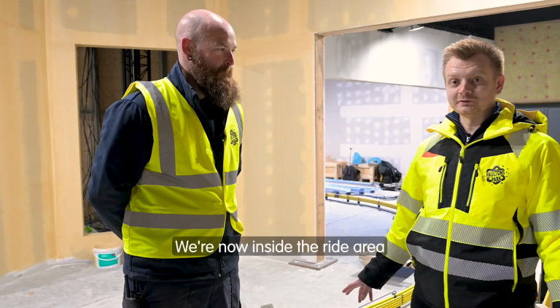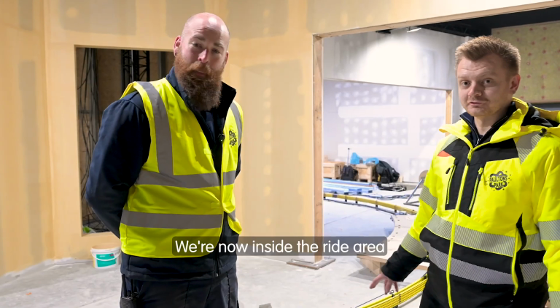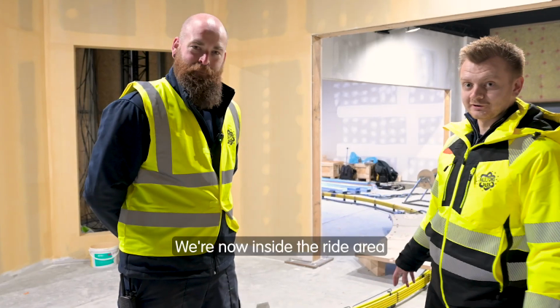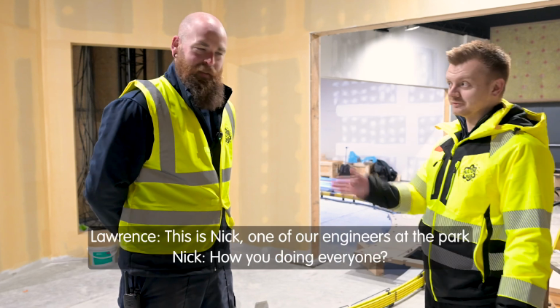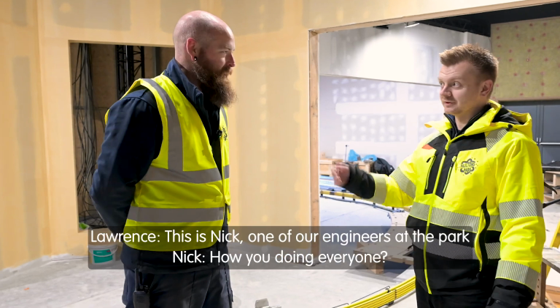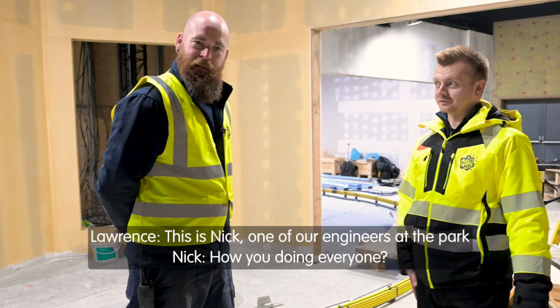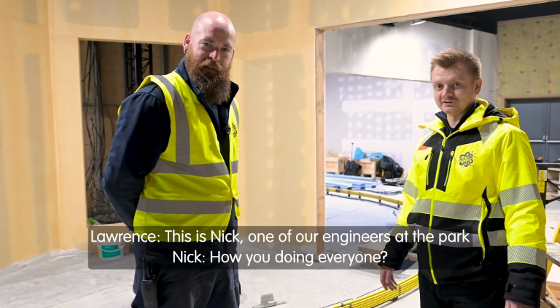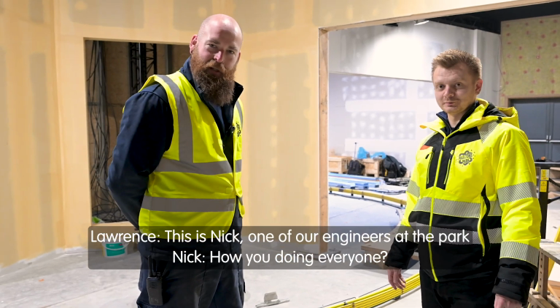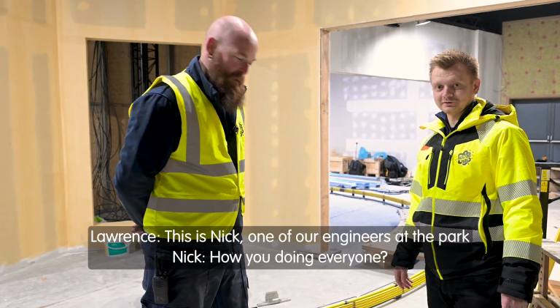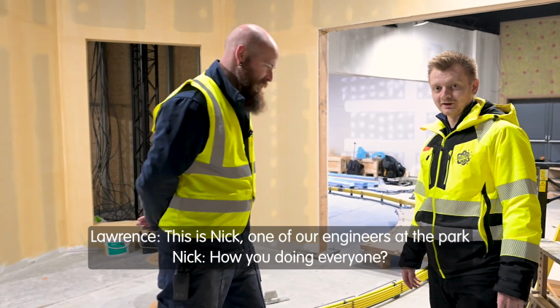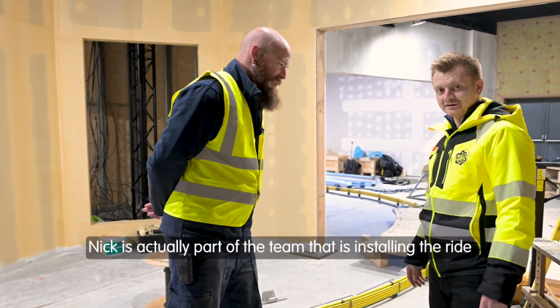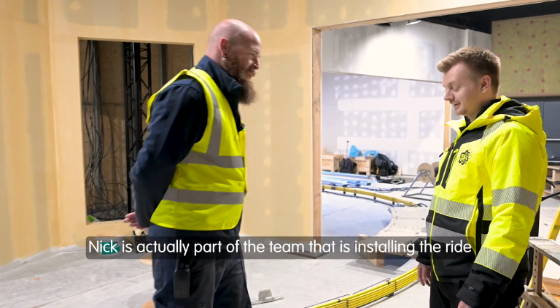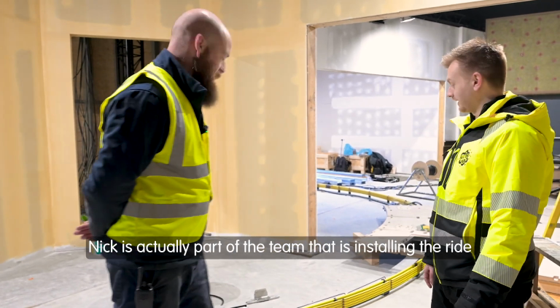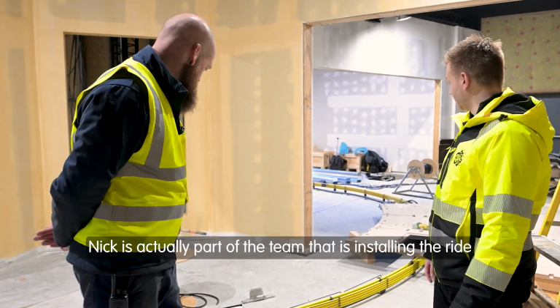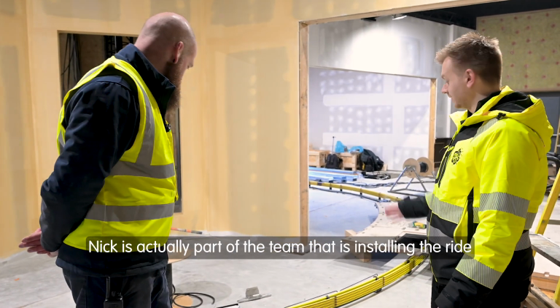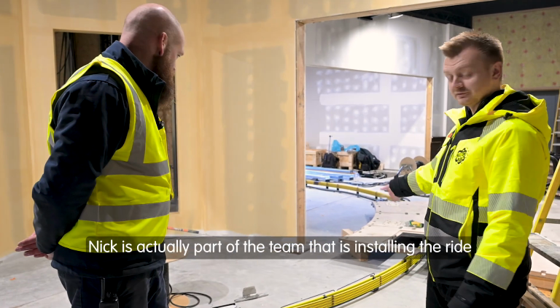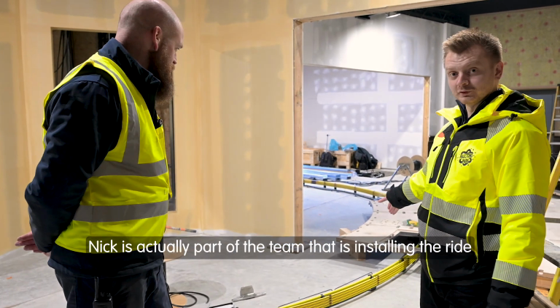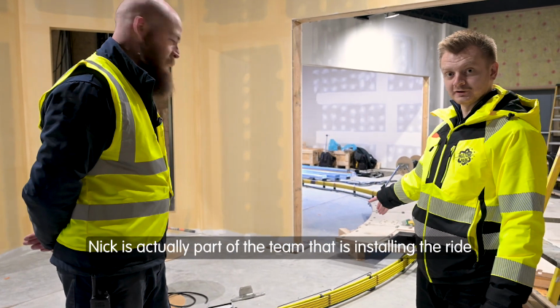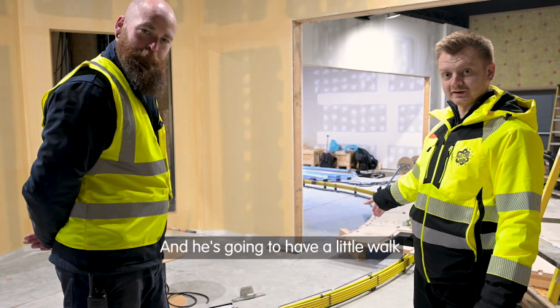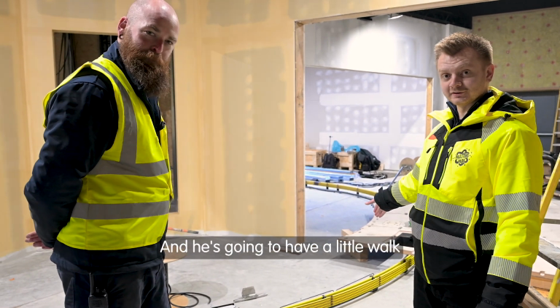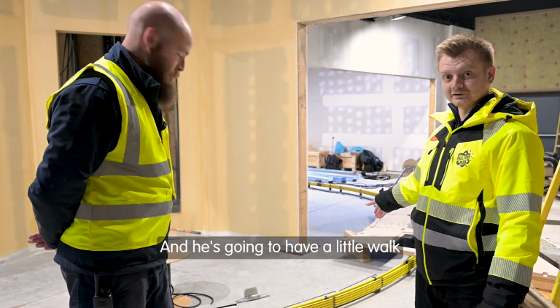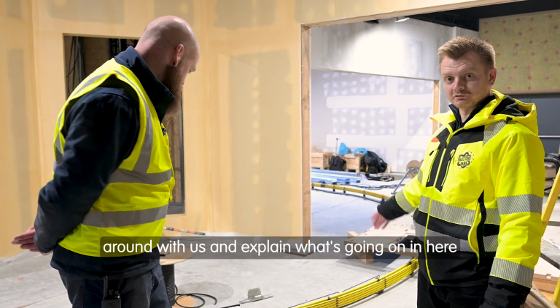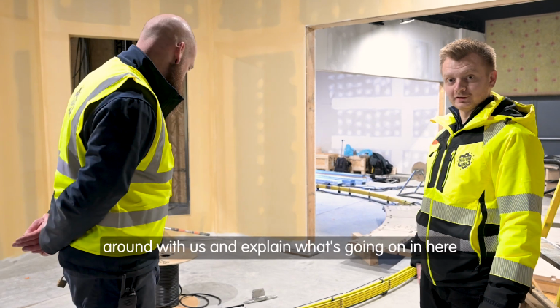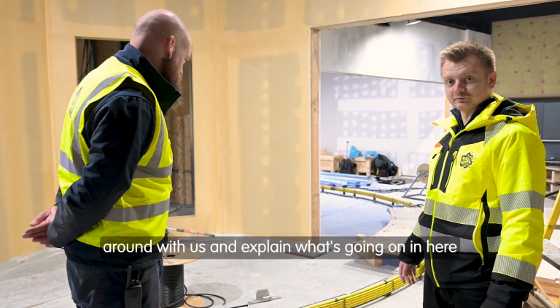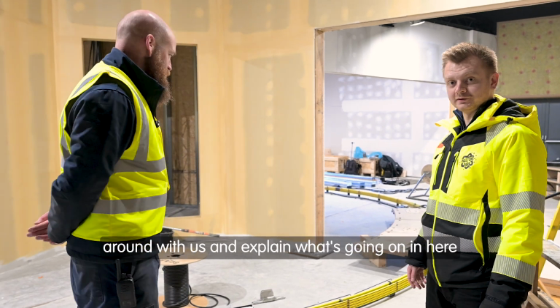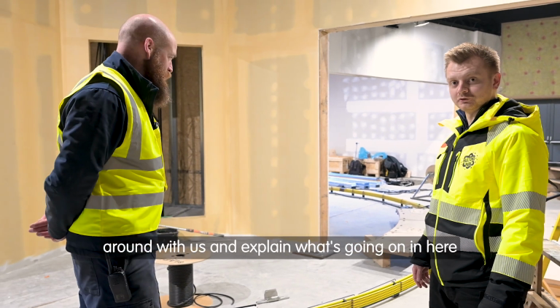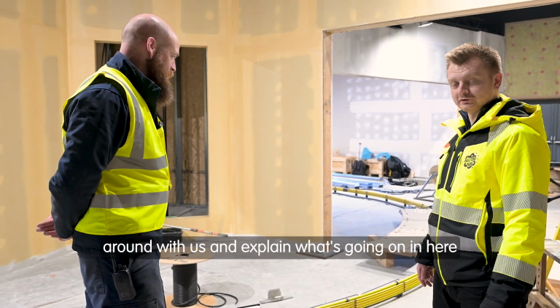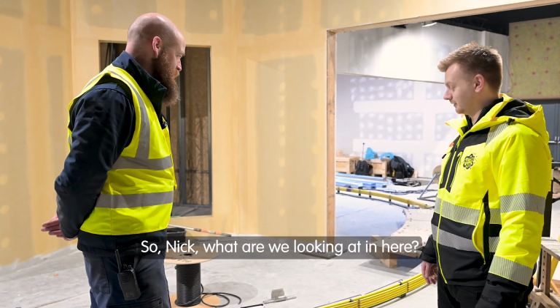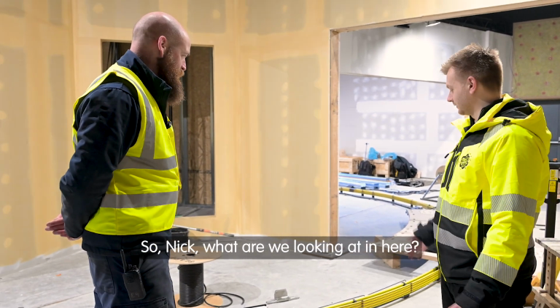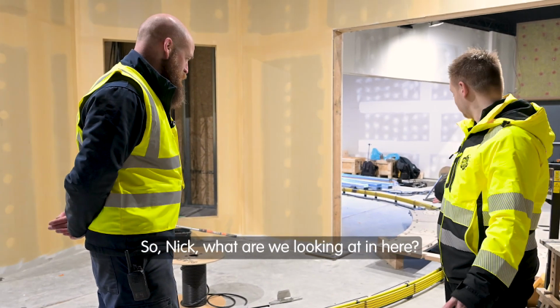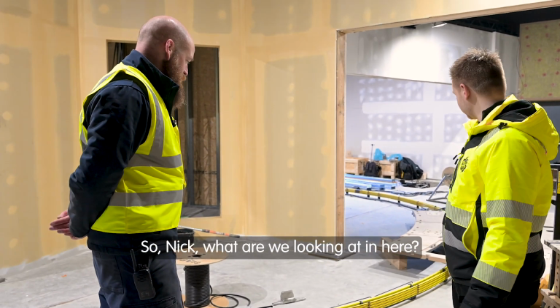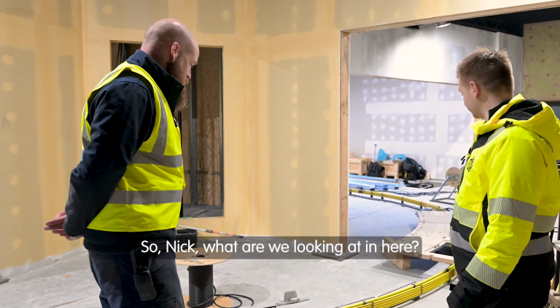We're now inside the ride area. This is Nick, one of our engineers at the park. Nick is part of the team that's installing the ride and he's going to have a little walk around with us and explain what's going on in here. So Nick, what are we looking at in here?